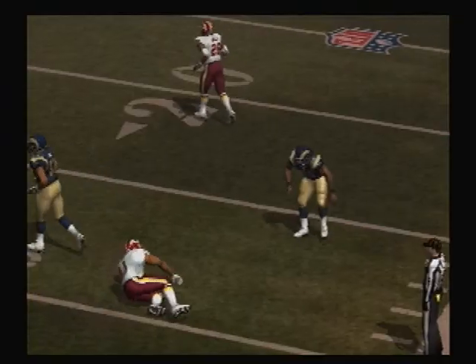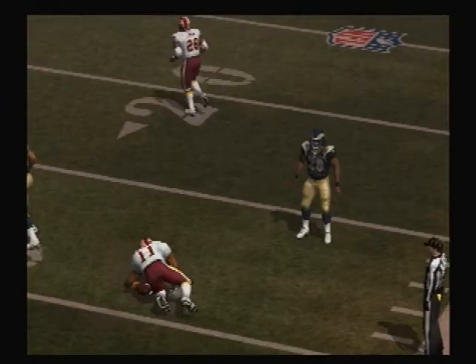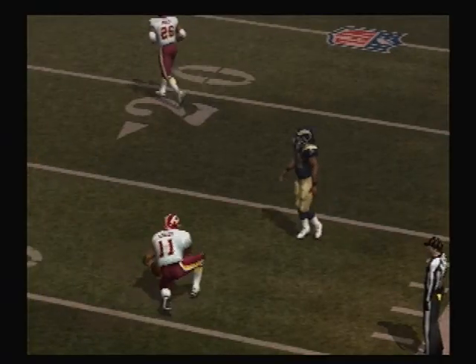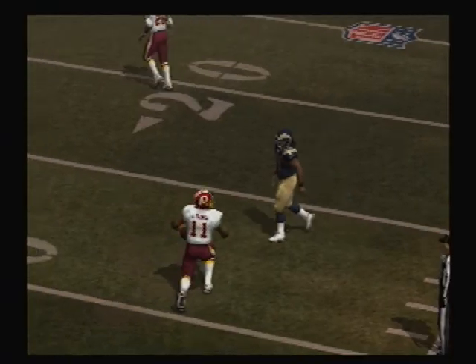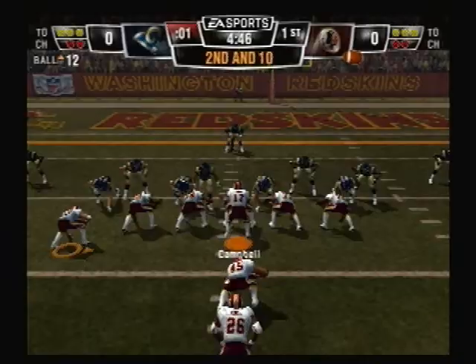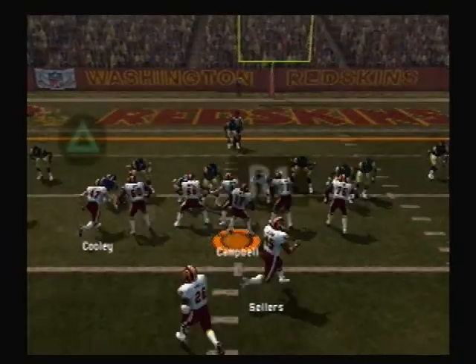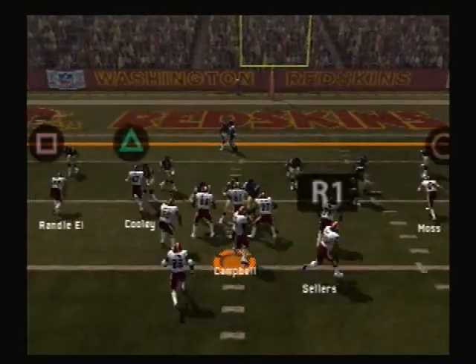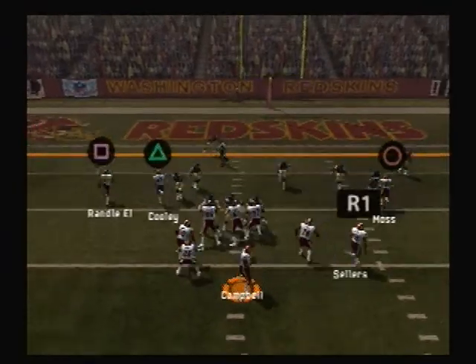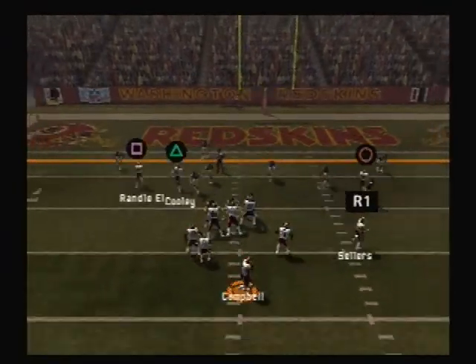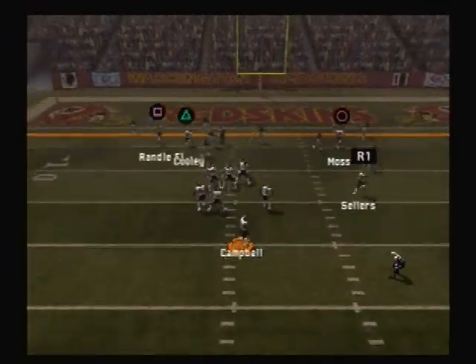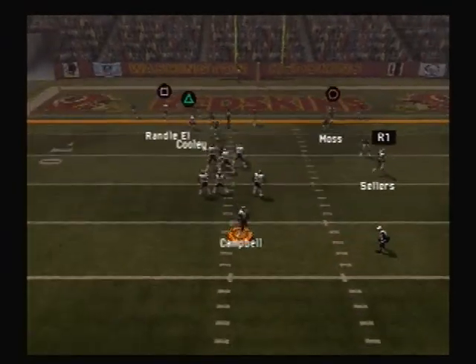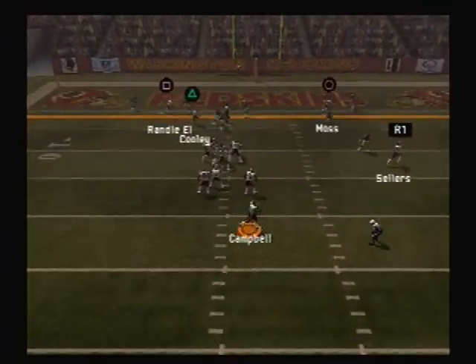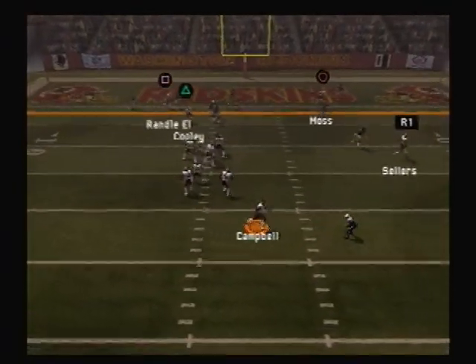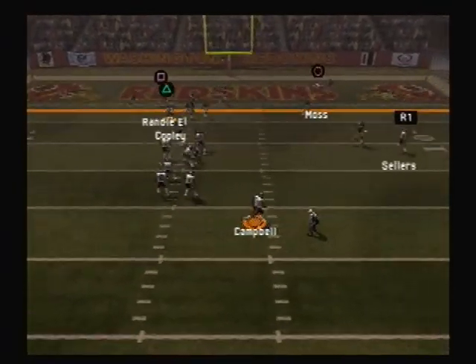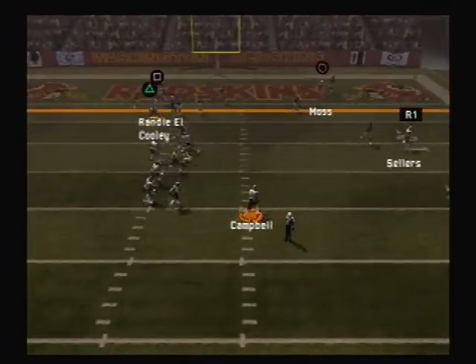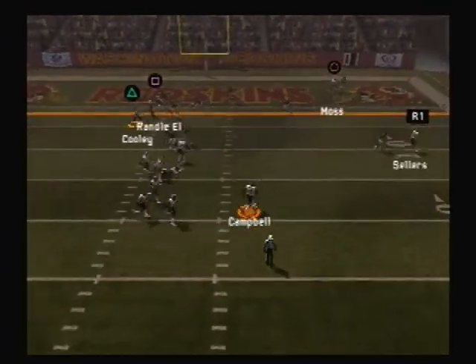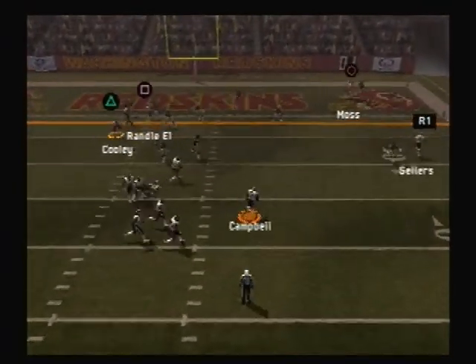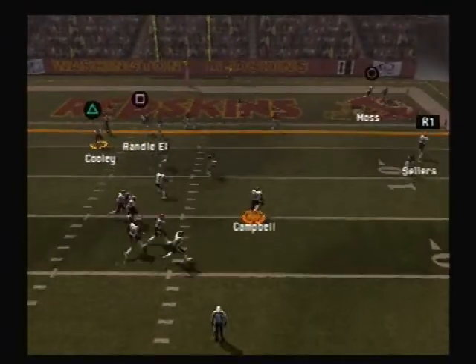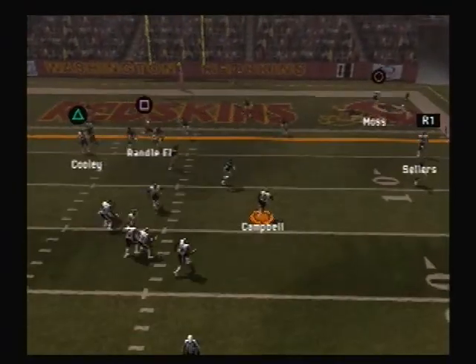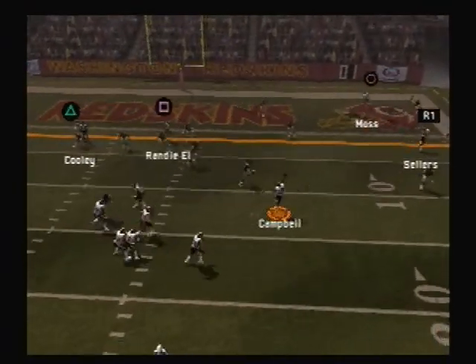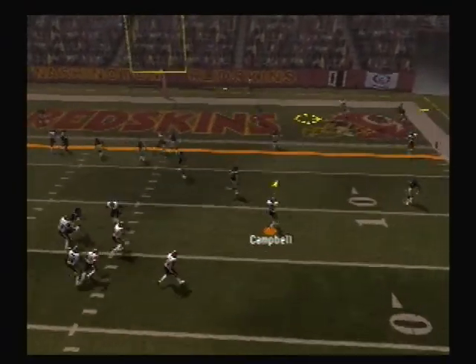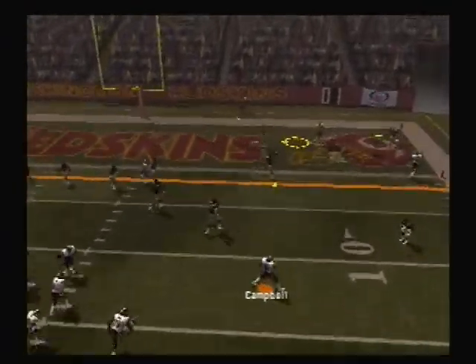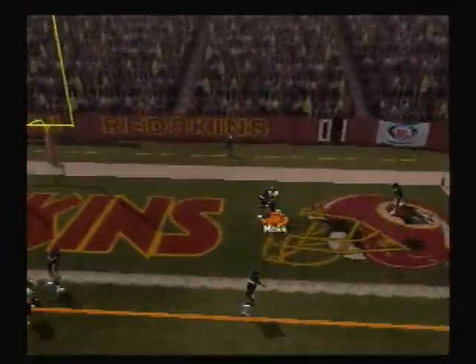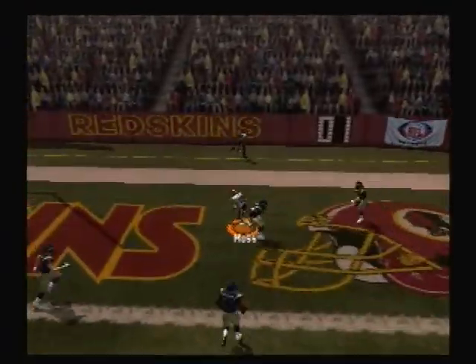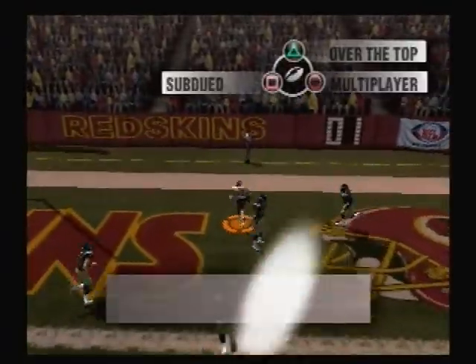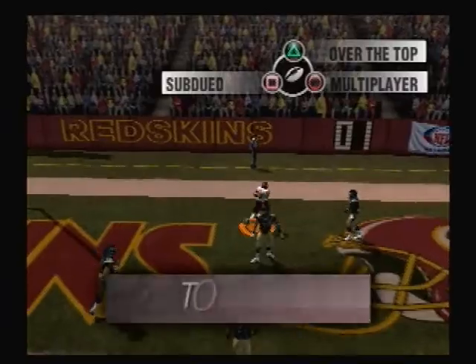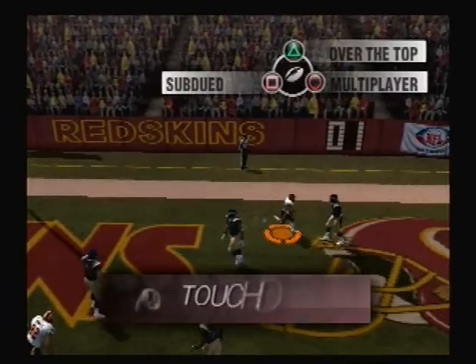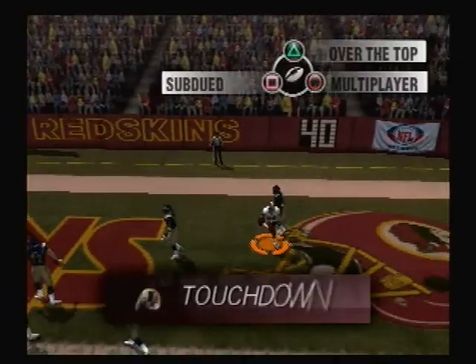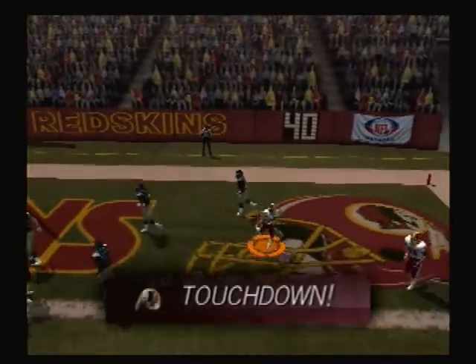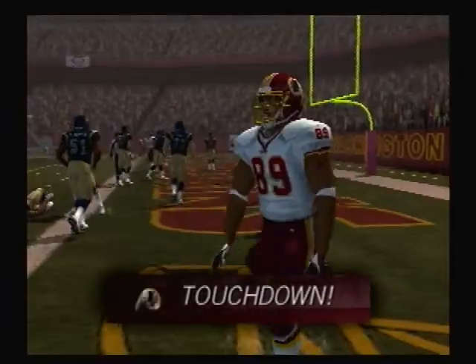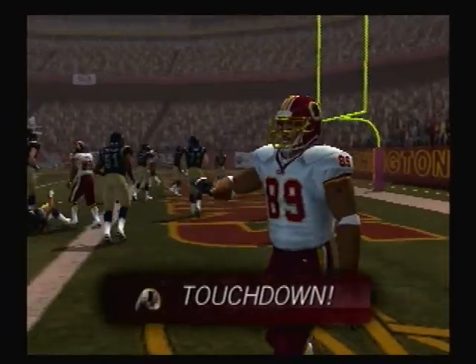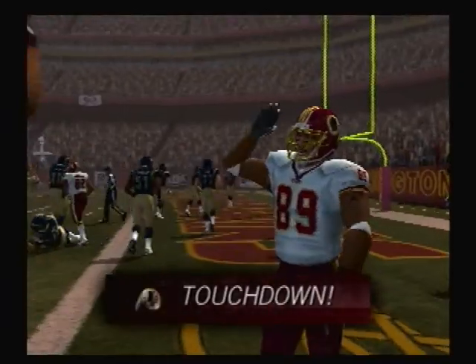He drops back to pass, throws to the end zone — touchdown, Redskins!